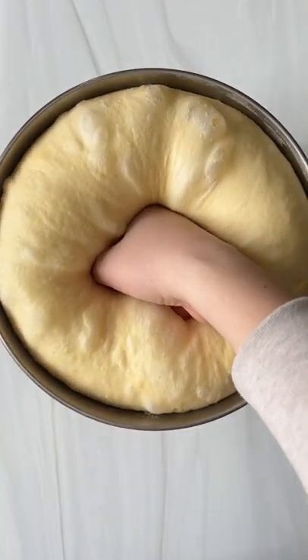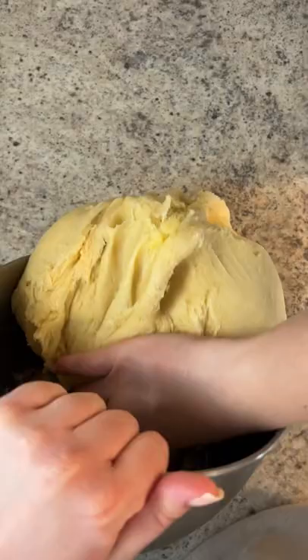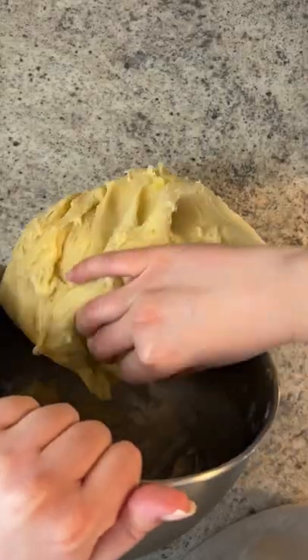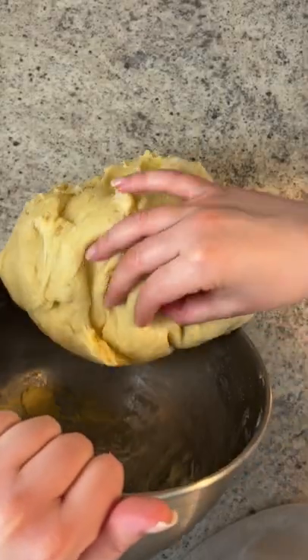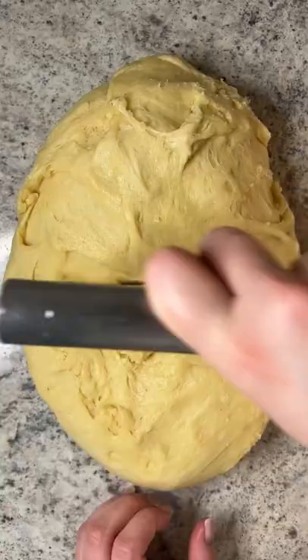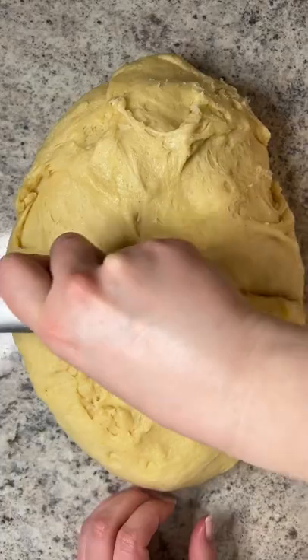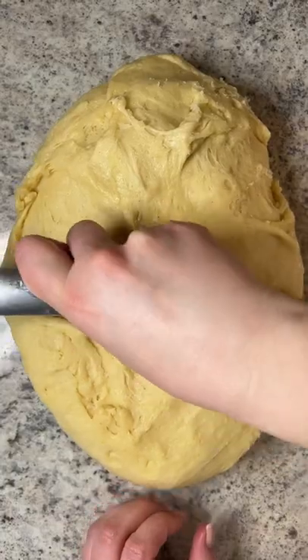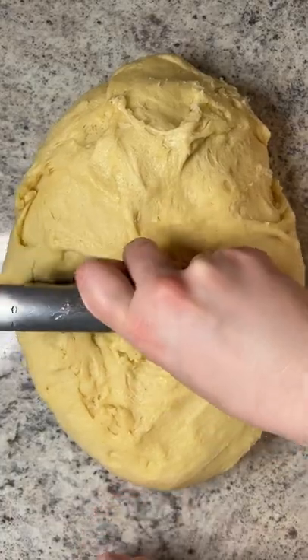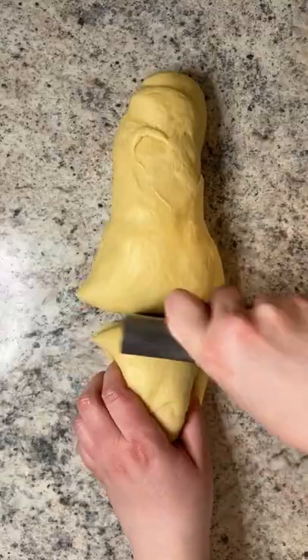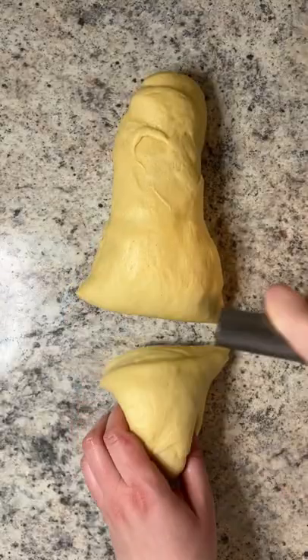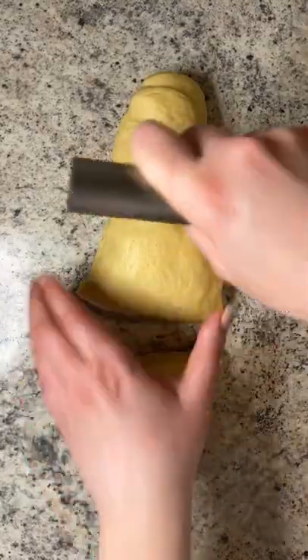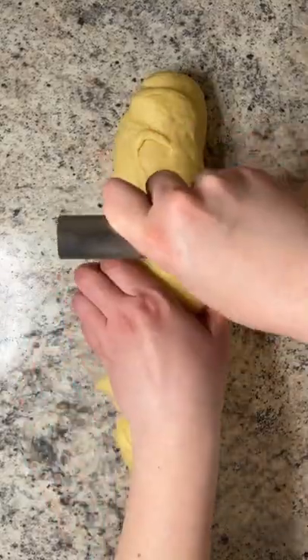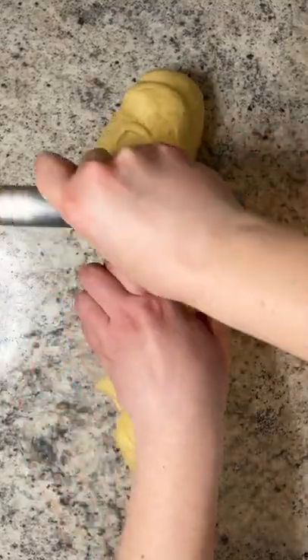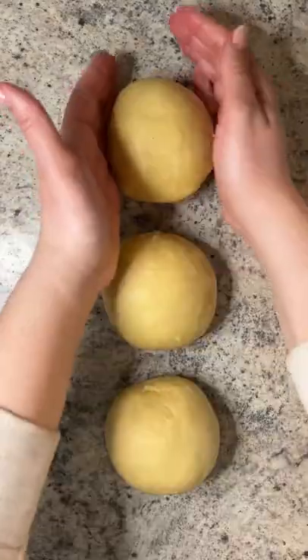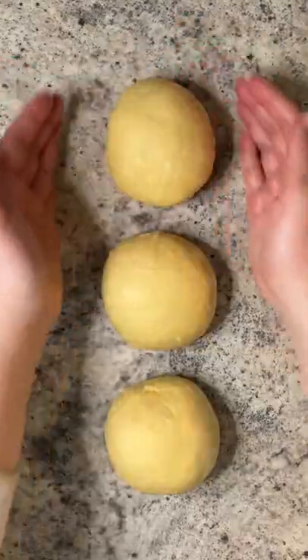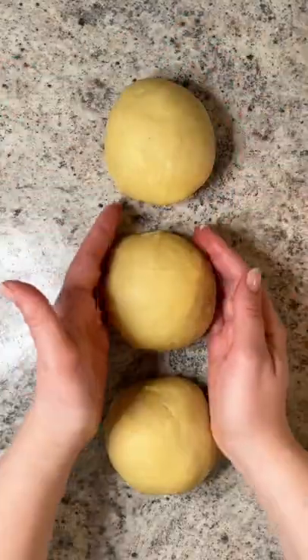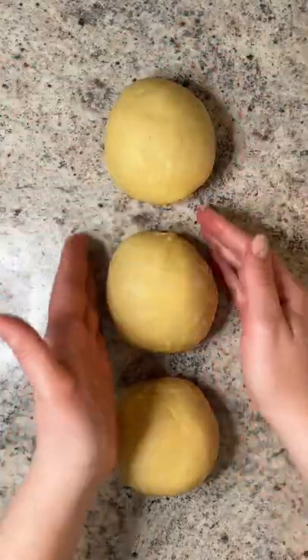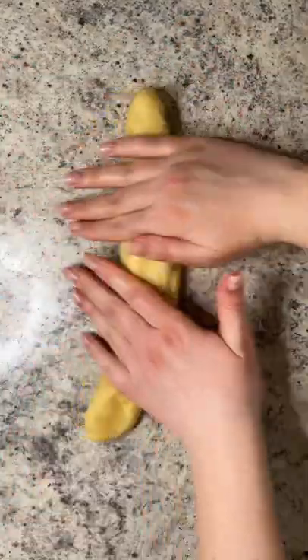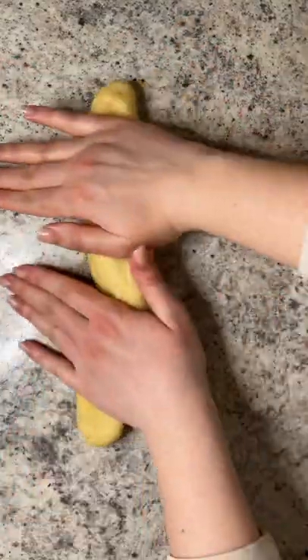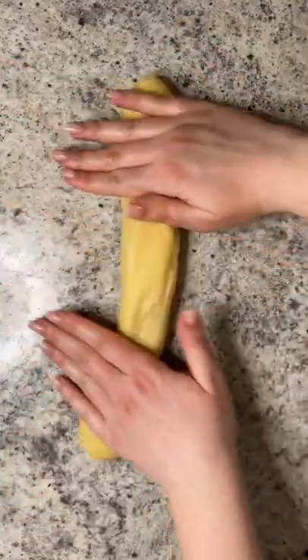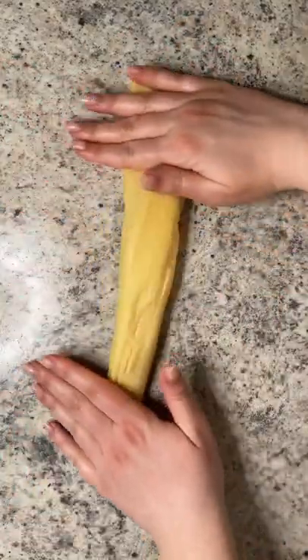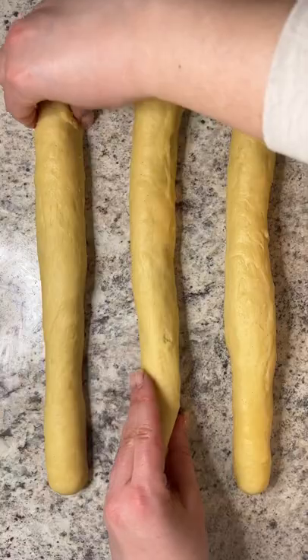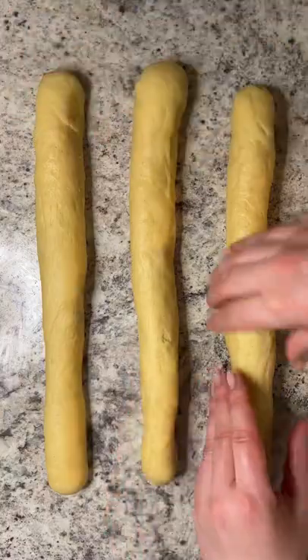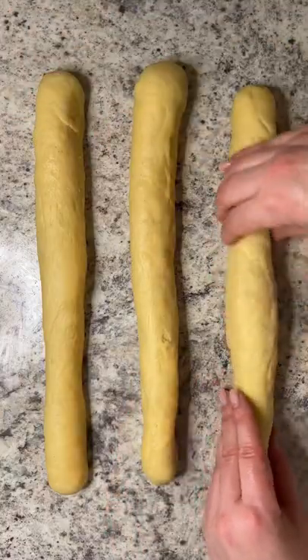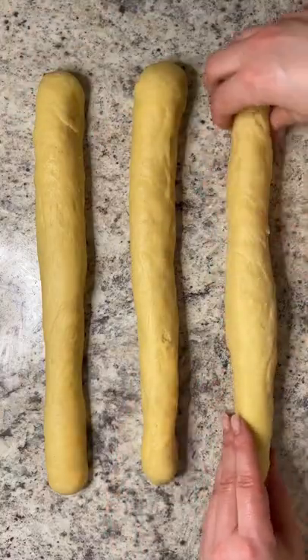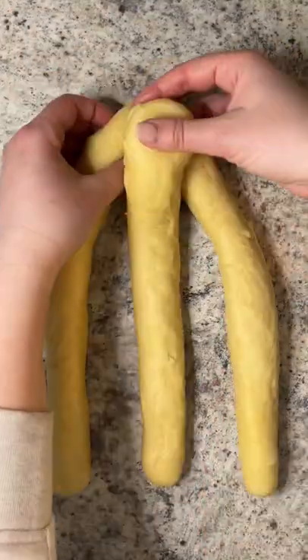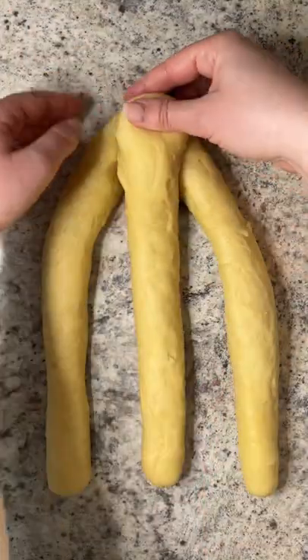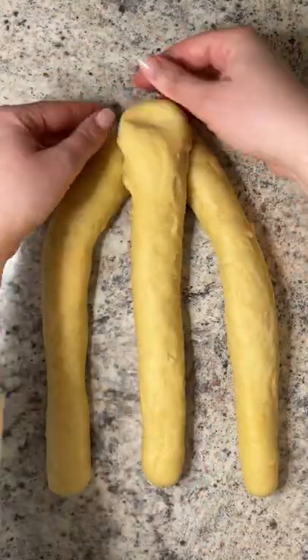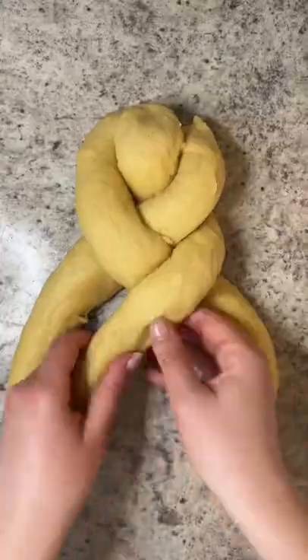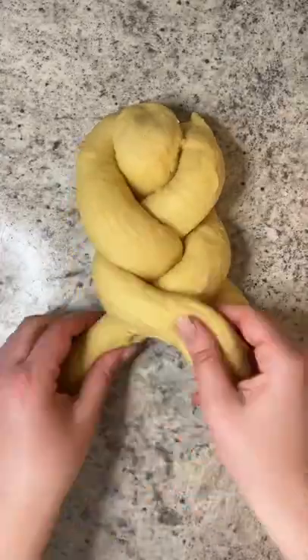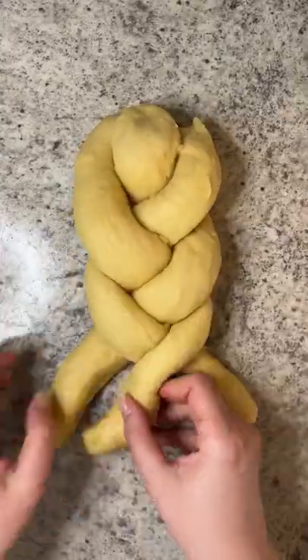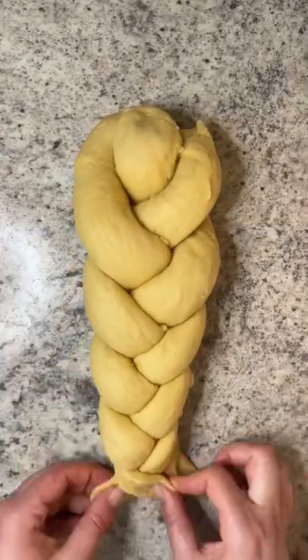Cover it and let it rise in a warm spot for two hours. Cut the dough in half and those halves into three pieces. Roll each piece into an equal size rope, pinch the top together, braid it, and pinch the bottom.